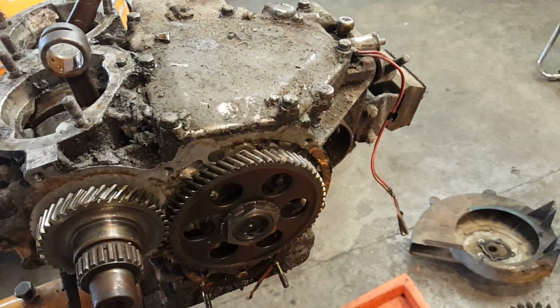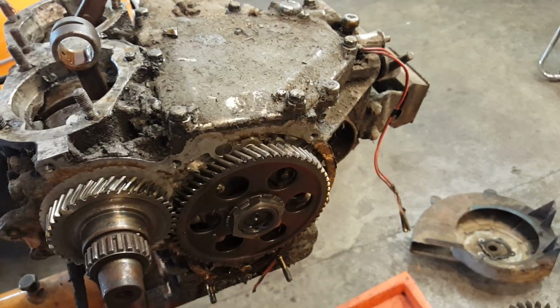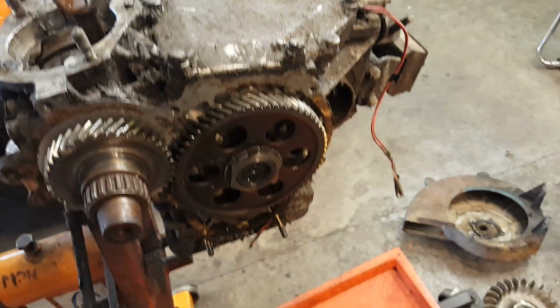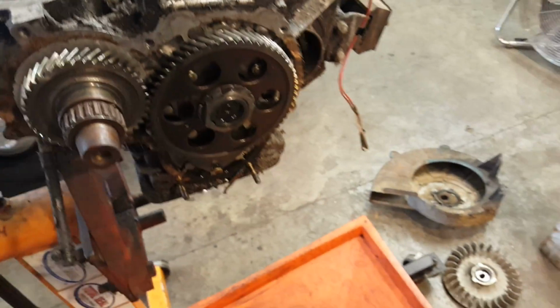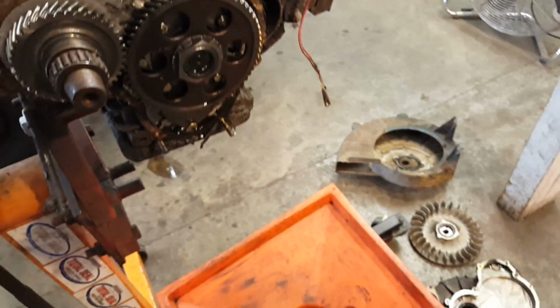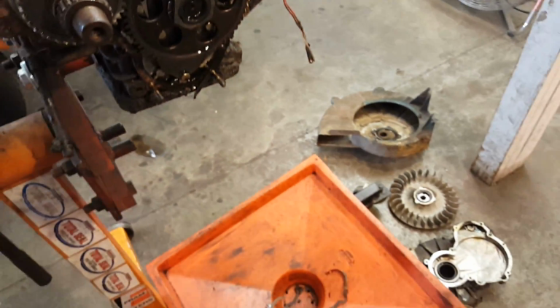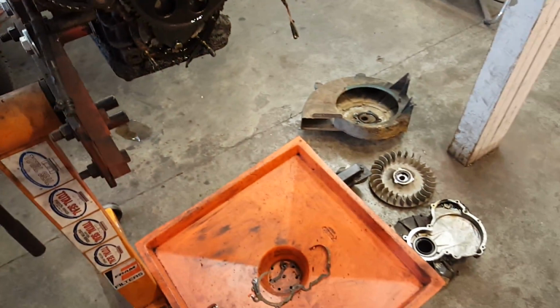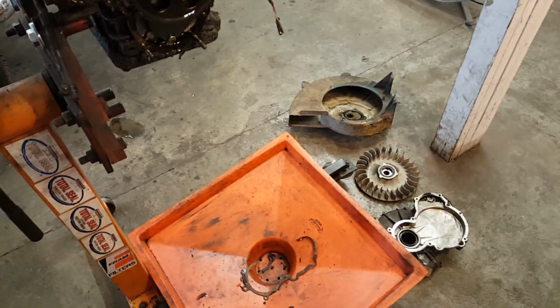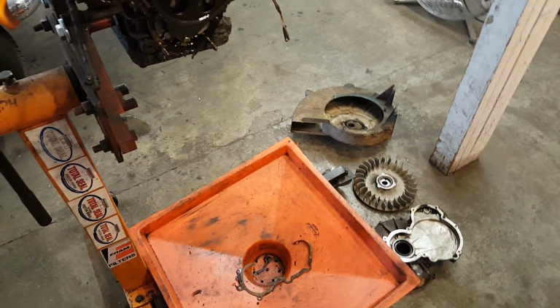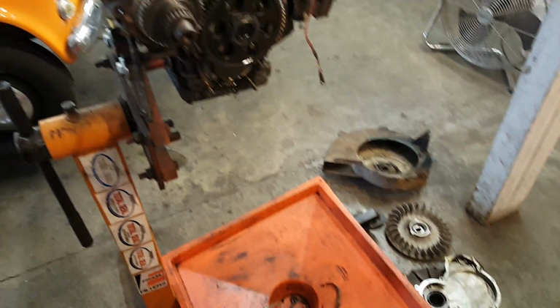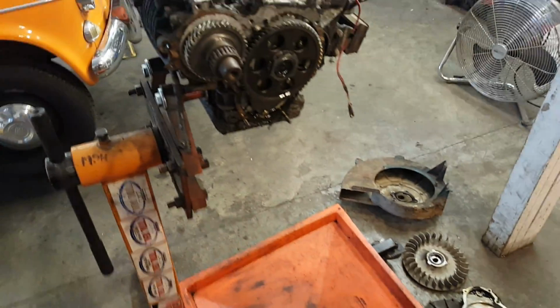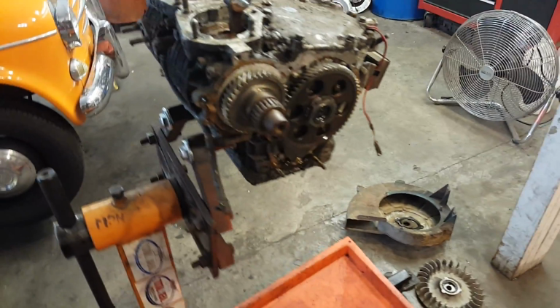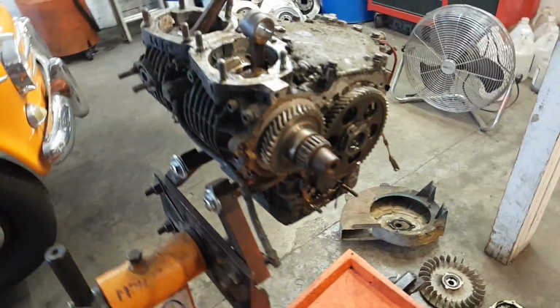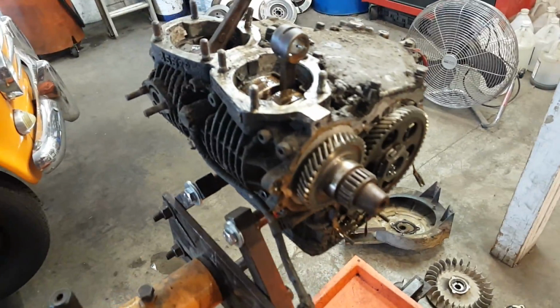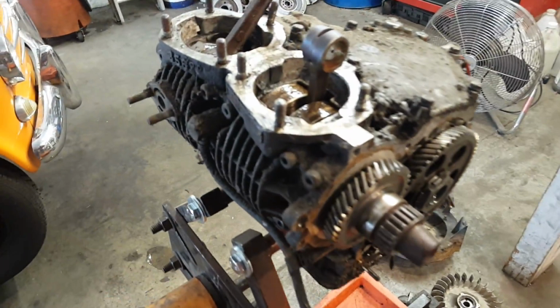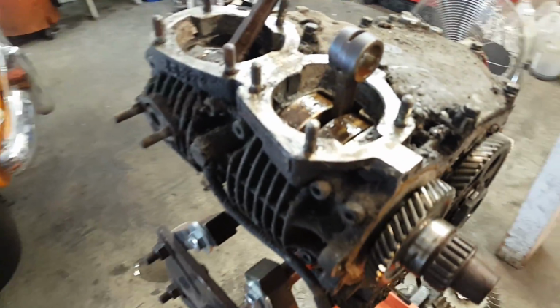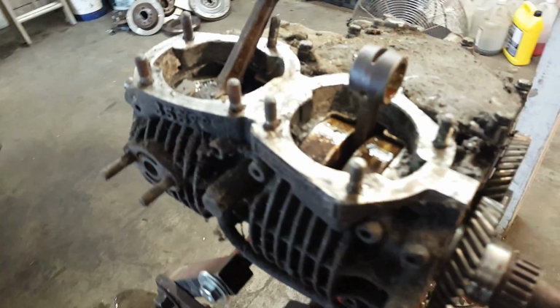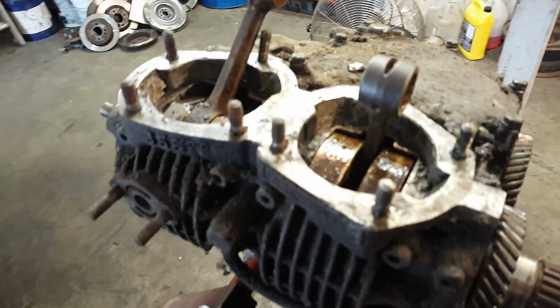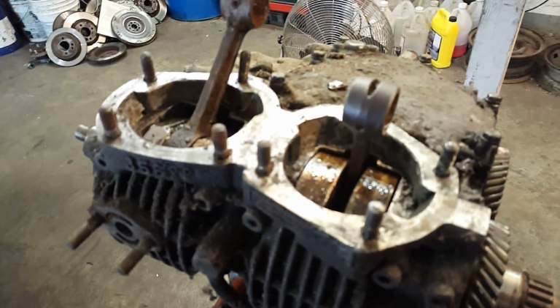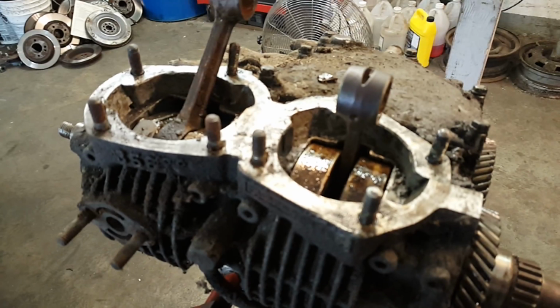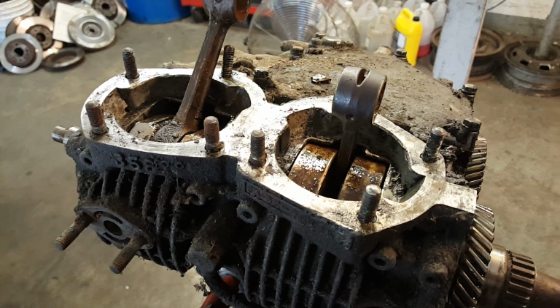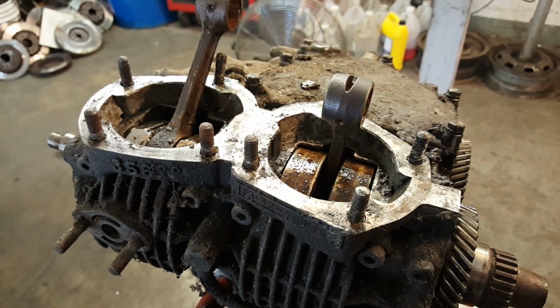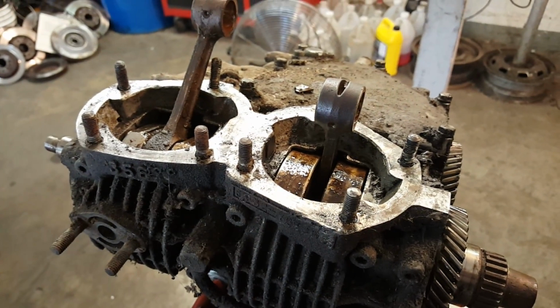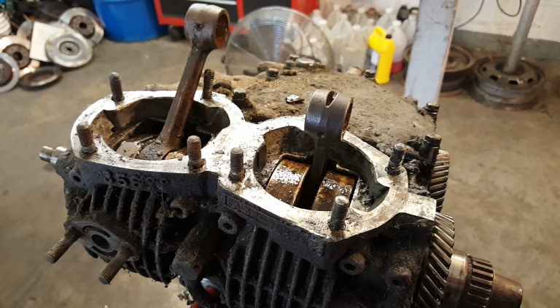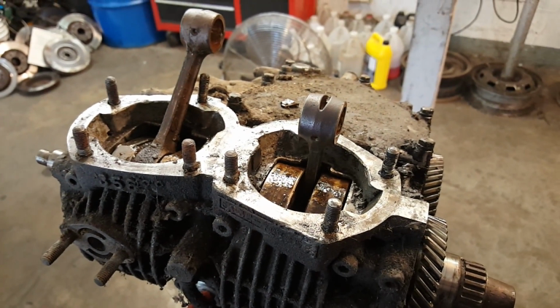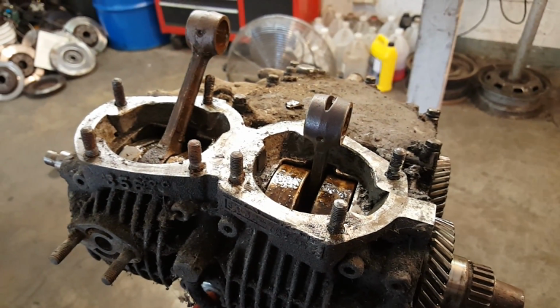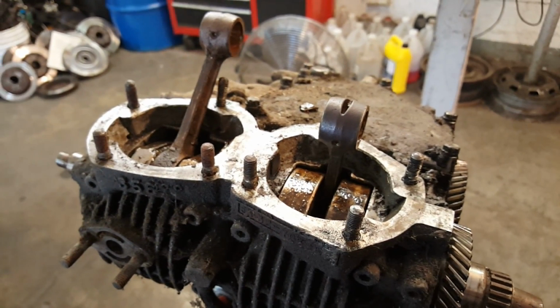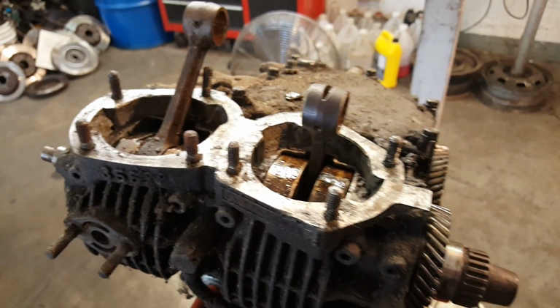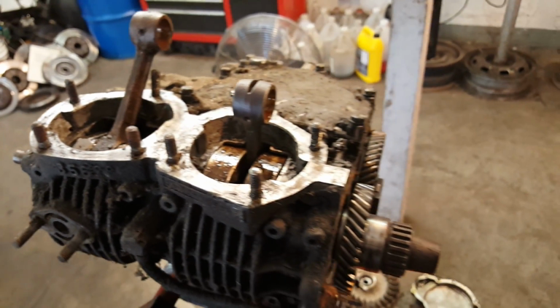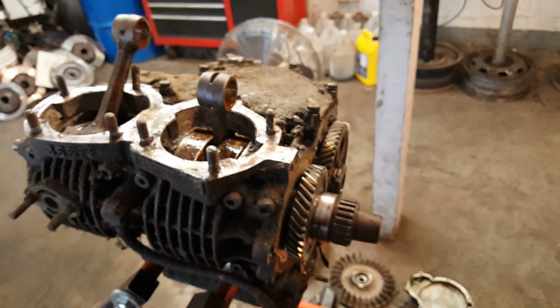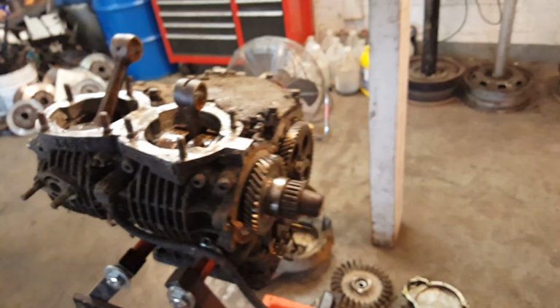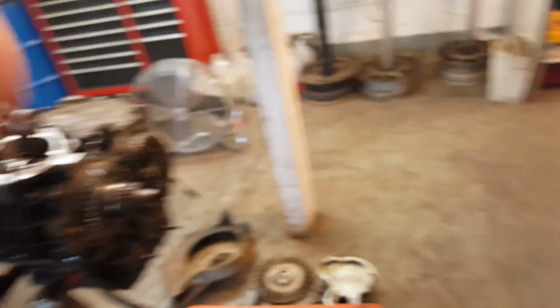I just took these parts off, drained the oil, and I'm getting ready to pull the crankshaft out of here. This was one of the engines I featured in a prior video about the pistons being stuck.